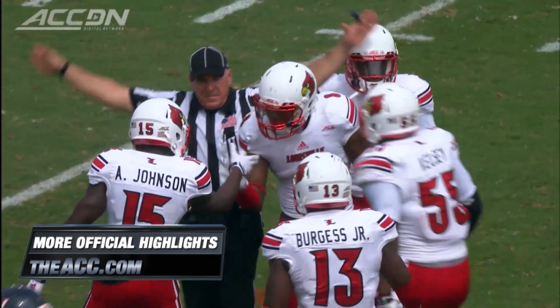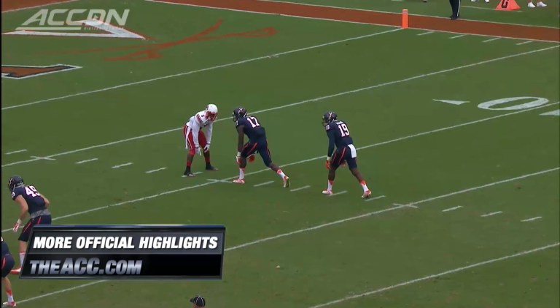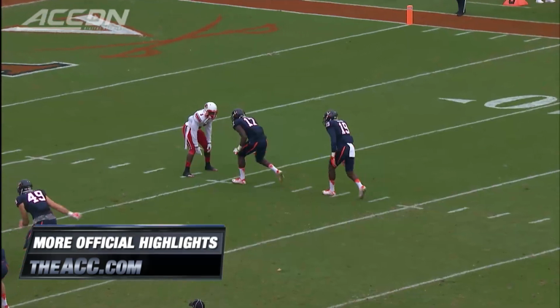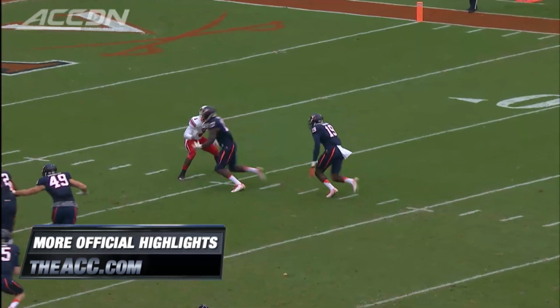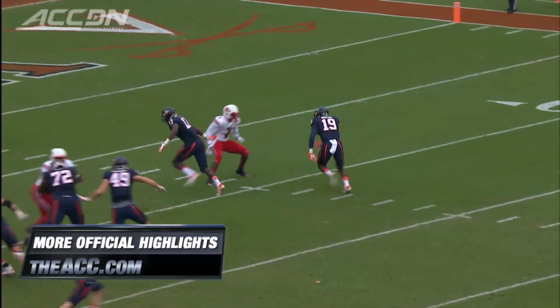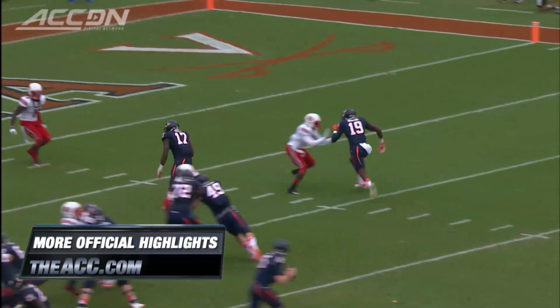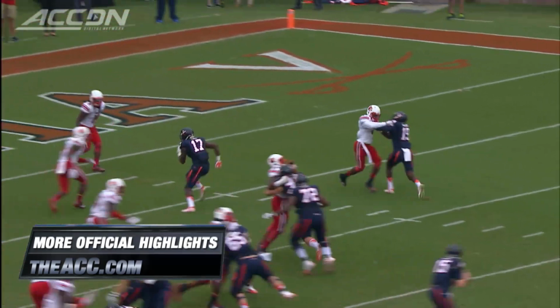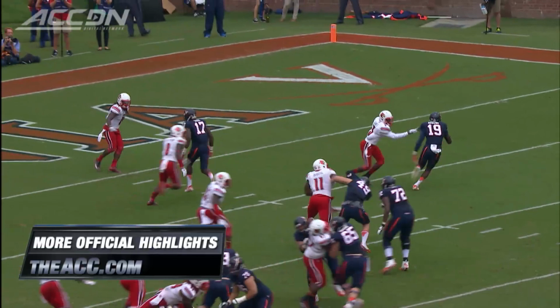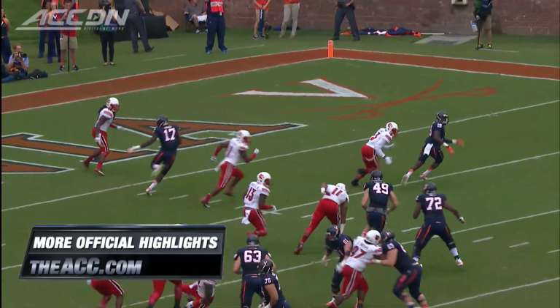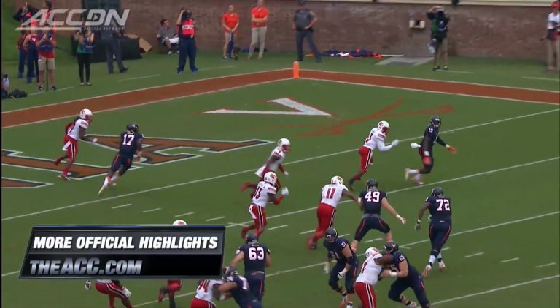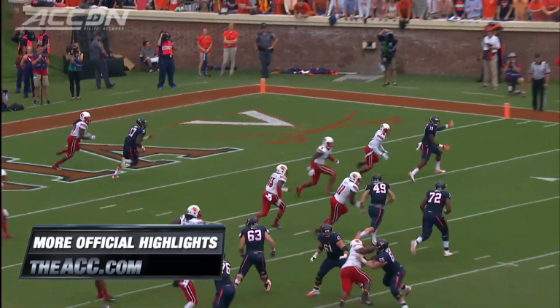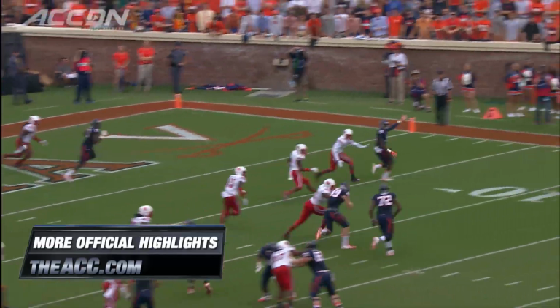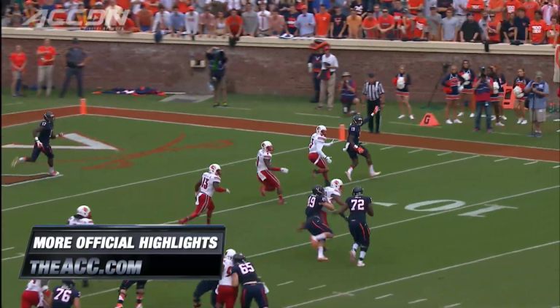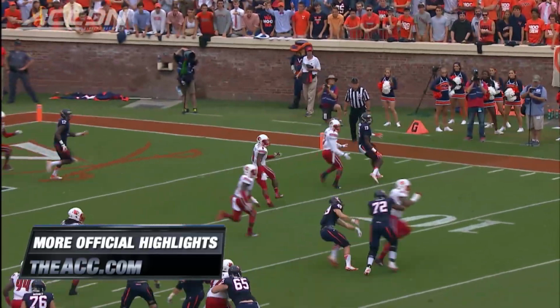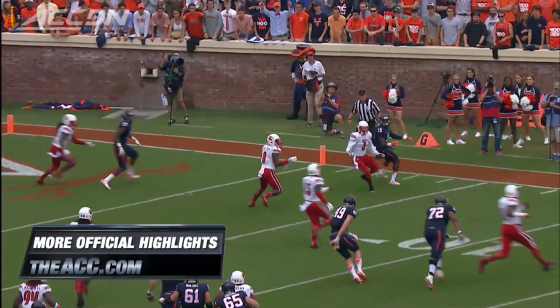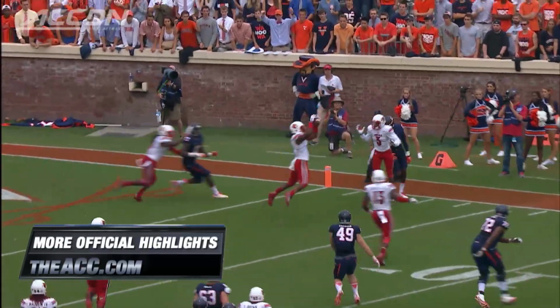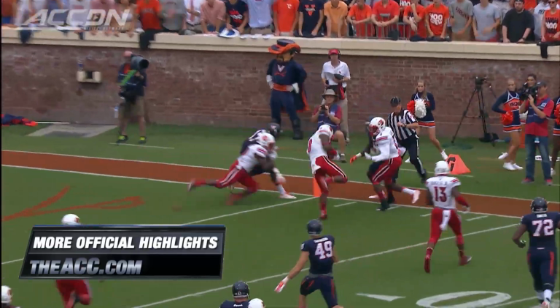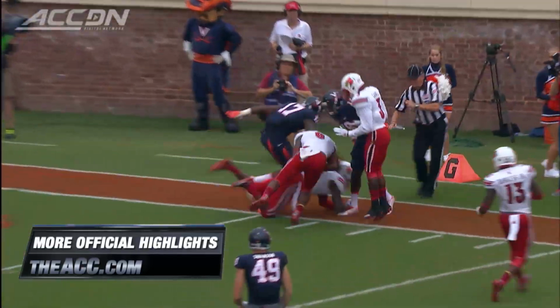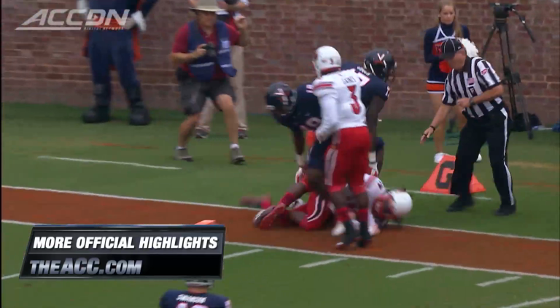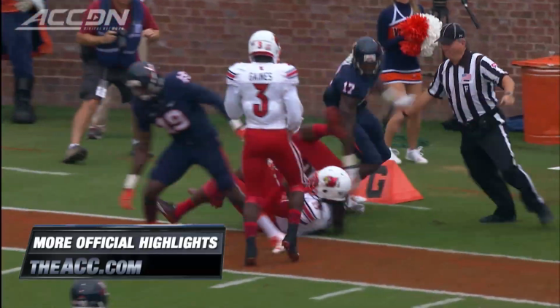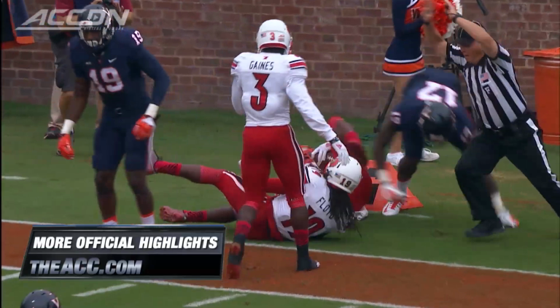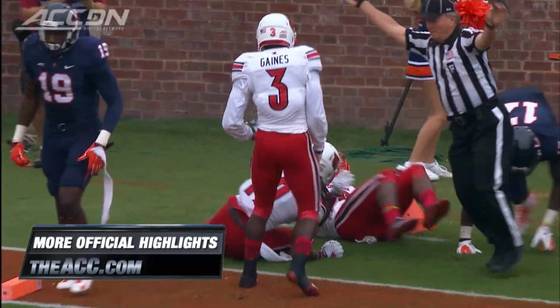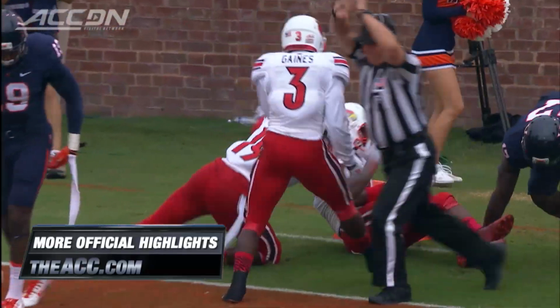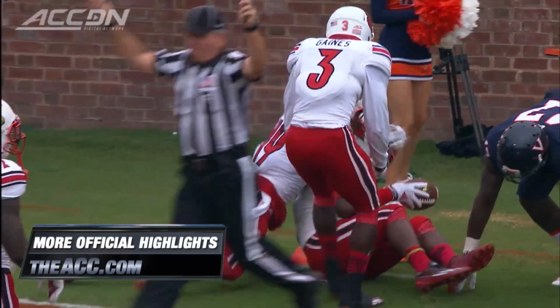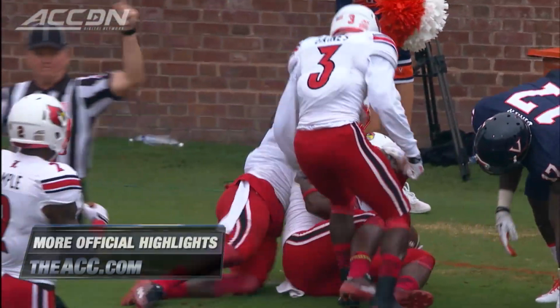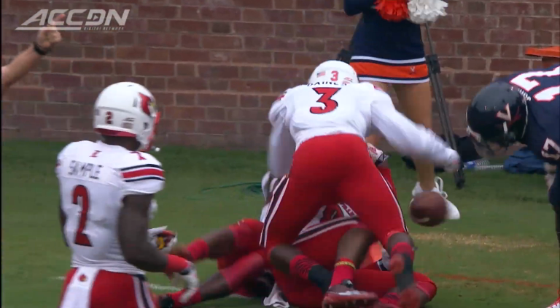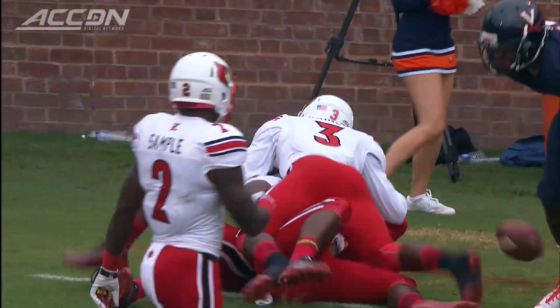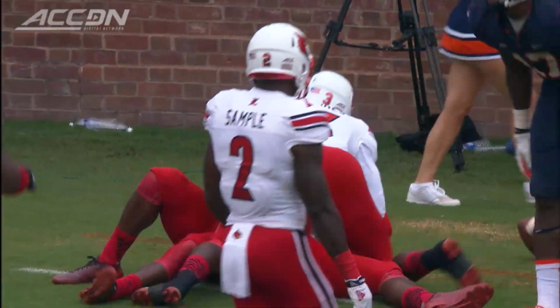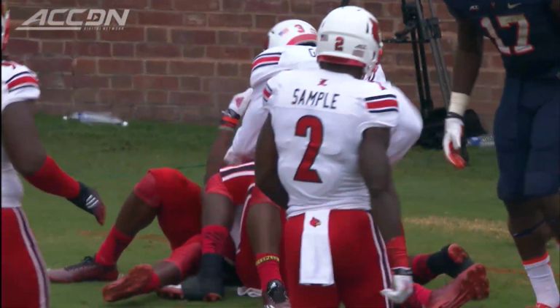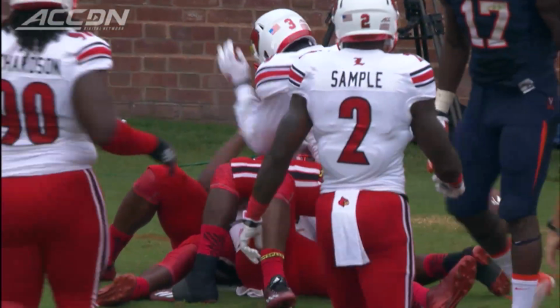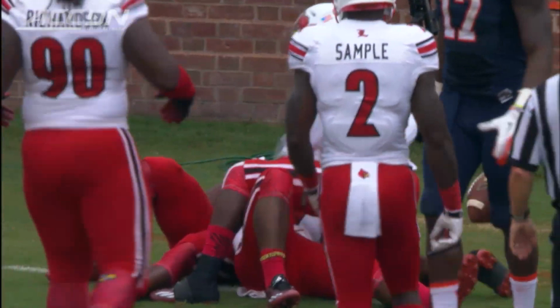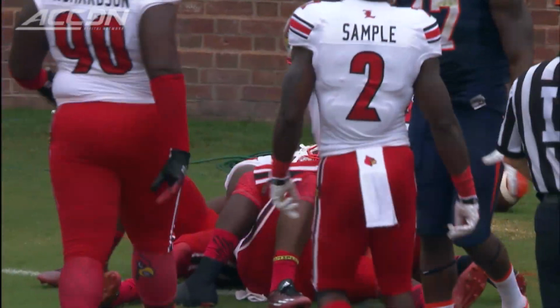Tight end Swanson motions right. Johns rolls right, still rolling, now fires it — and intercepted at the two-yard line. Holloman picked it off. That was a bad throw. Yes, it was. He threw it right to him.